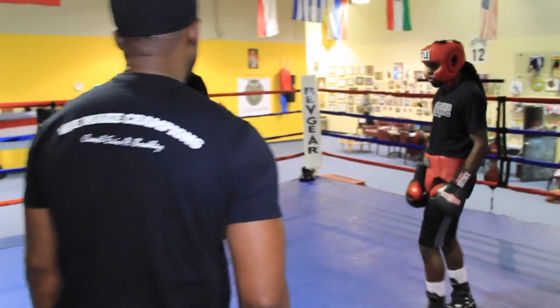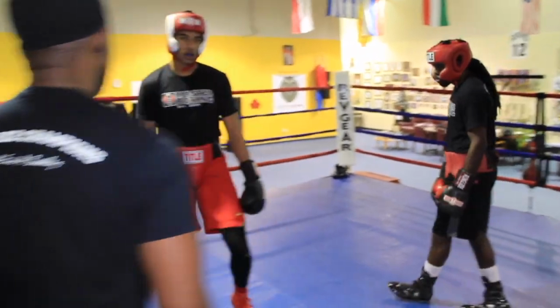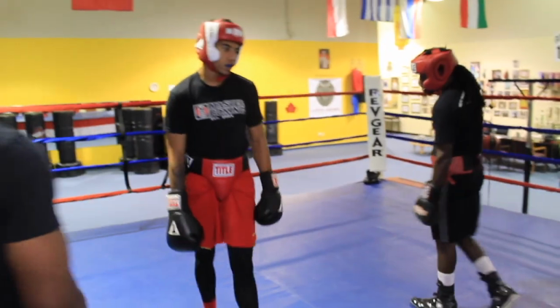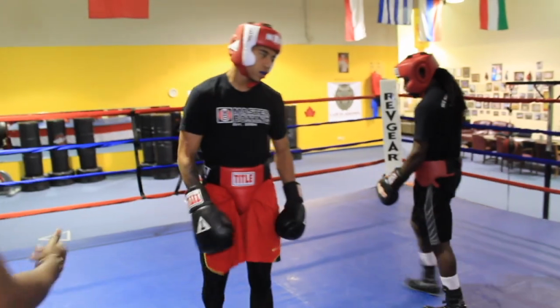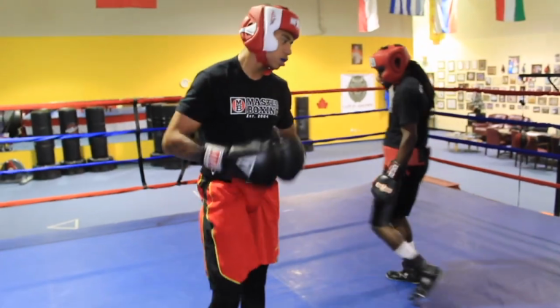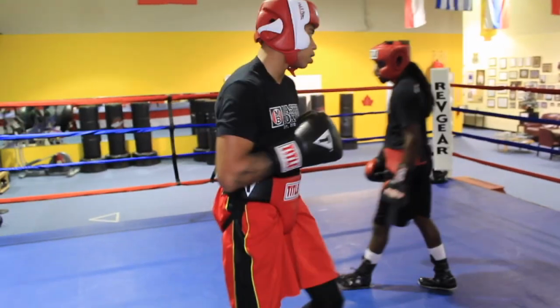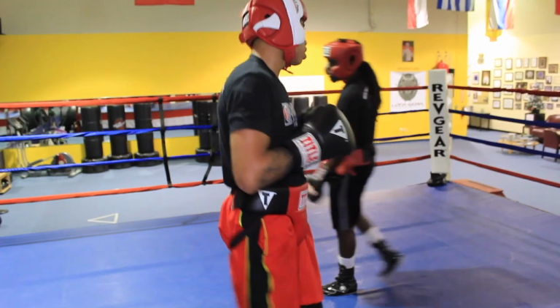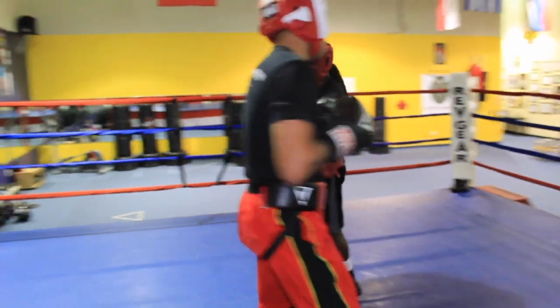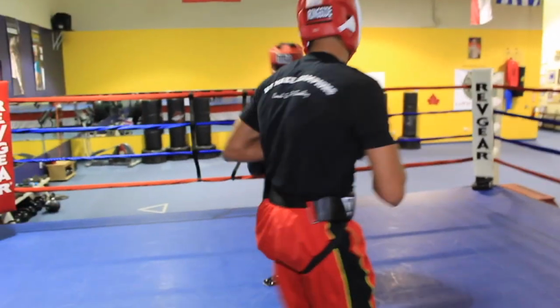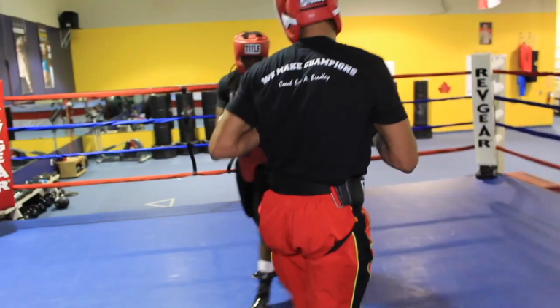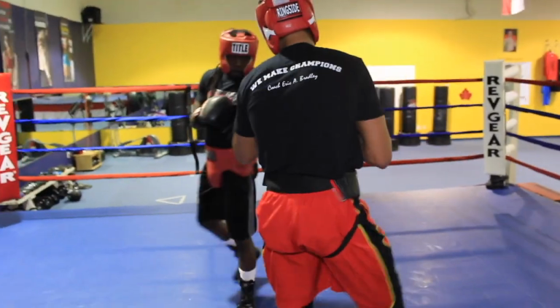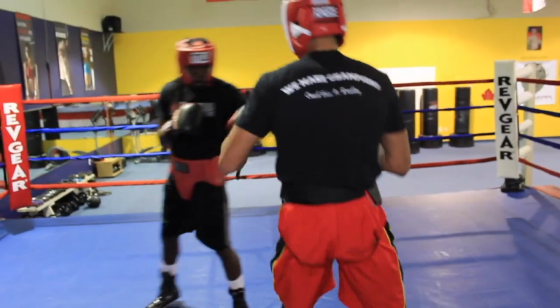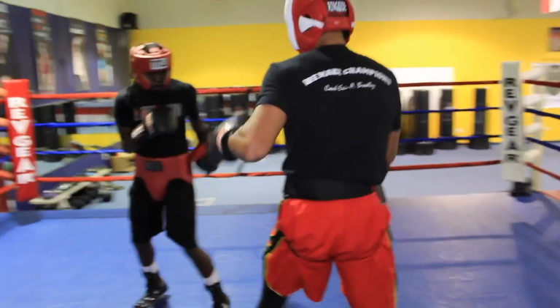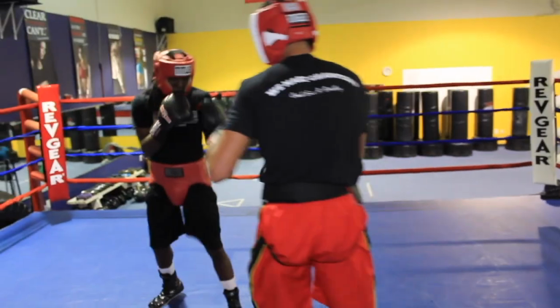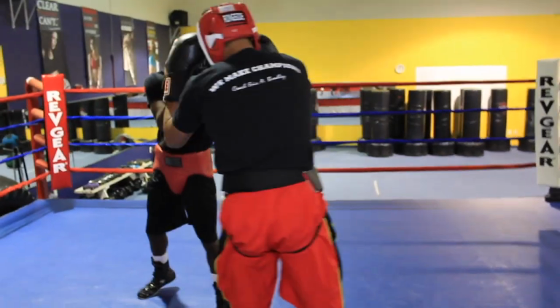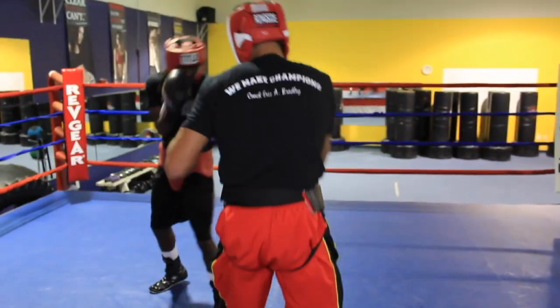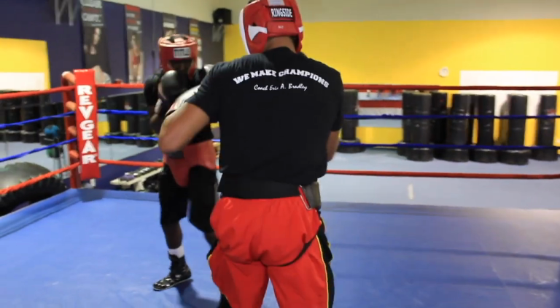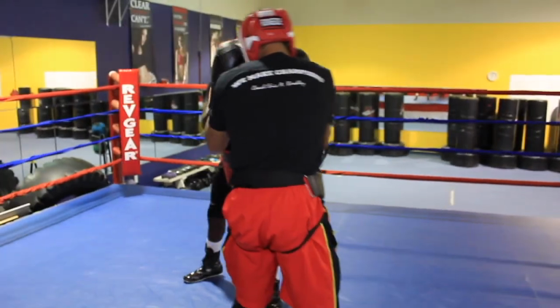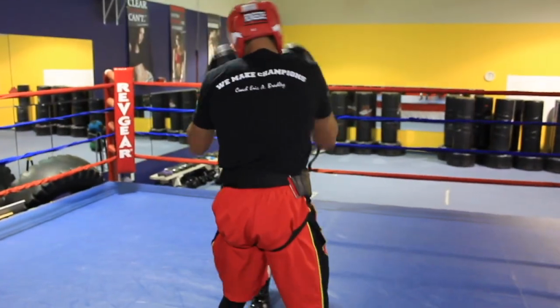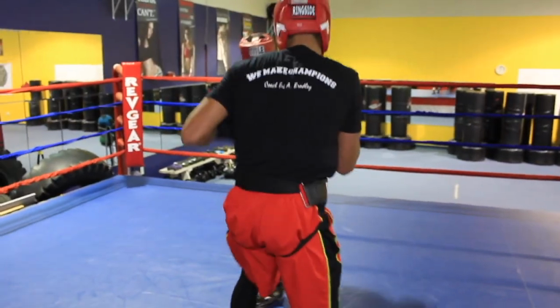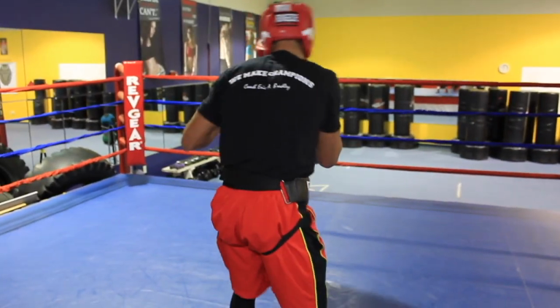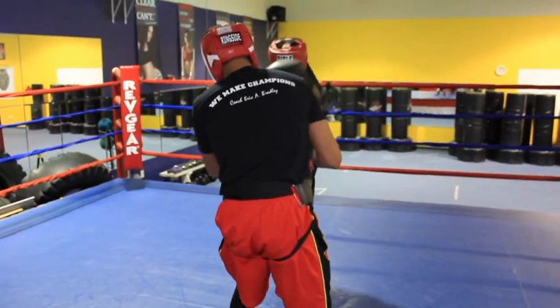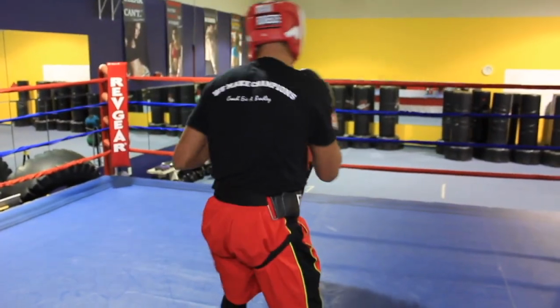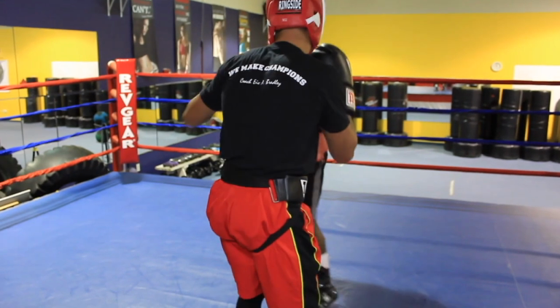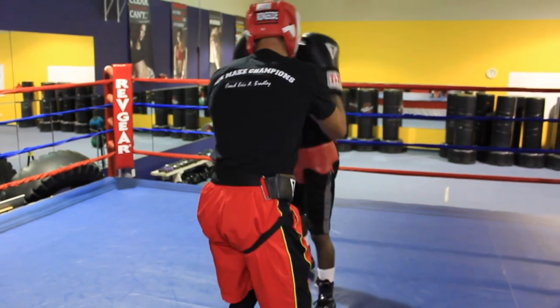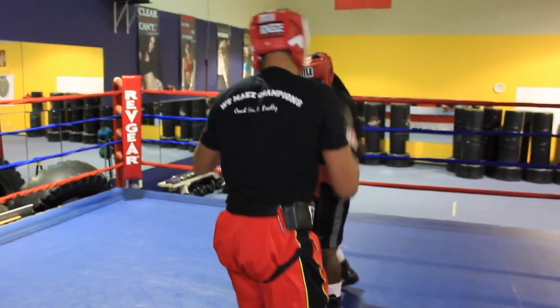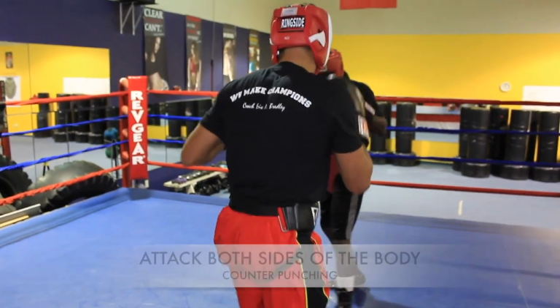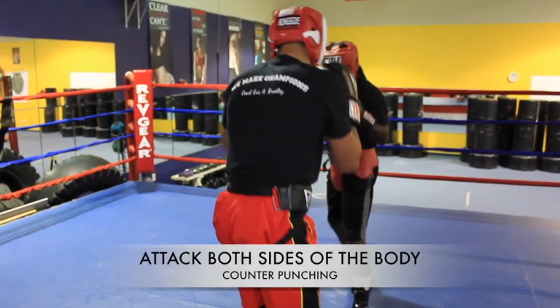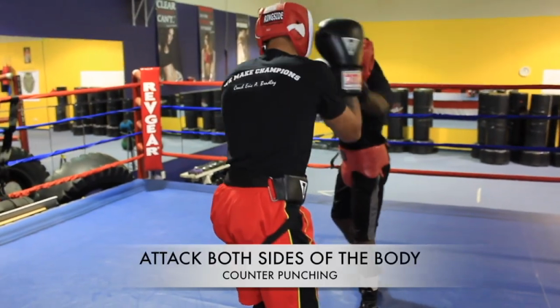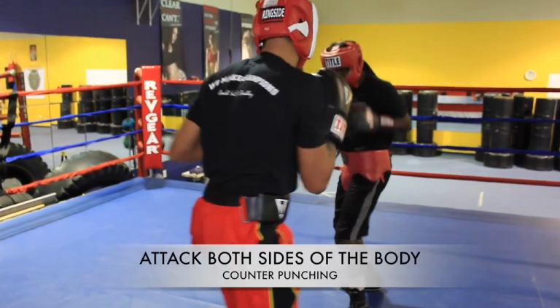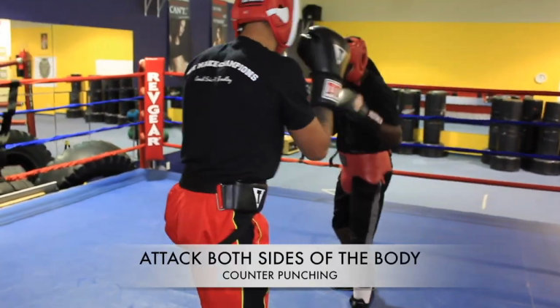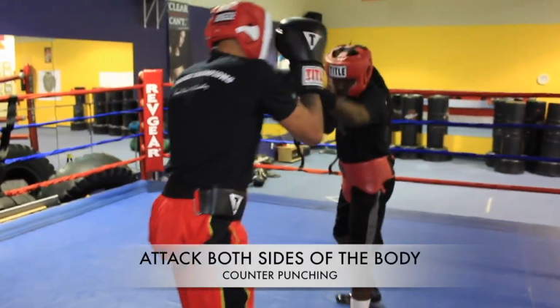5-3-4, 4-3-2. Body shot, body shot, both sides. Ready? Lead off. Green gets countered this time. Let's go.